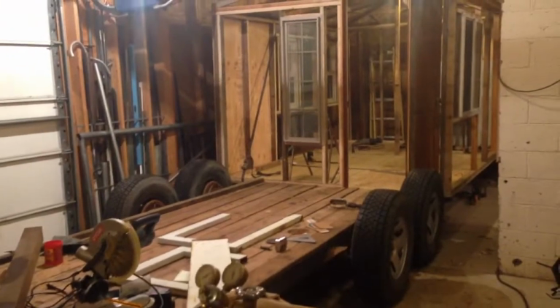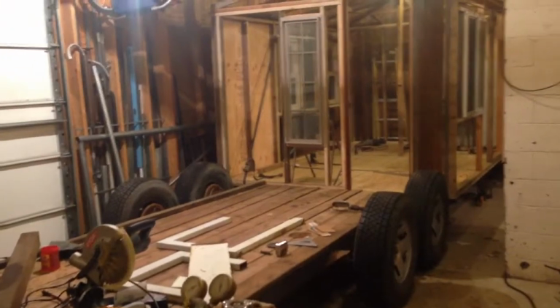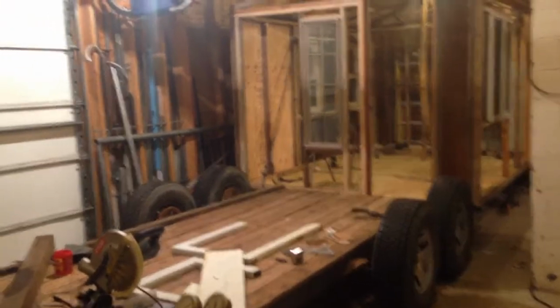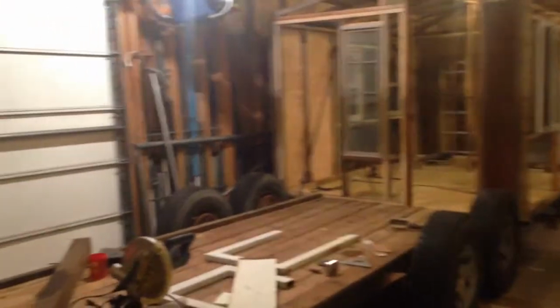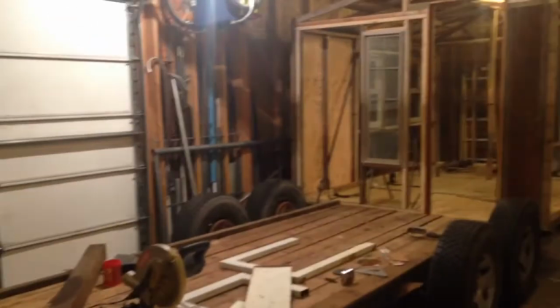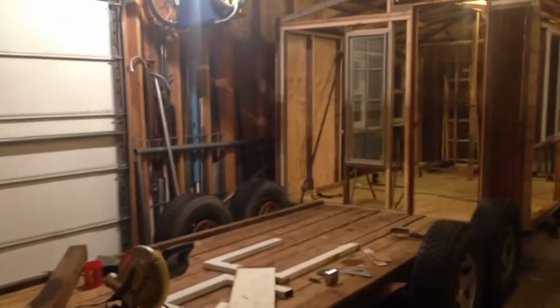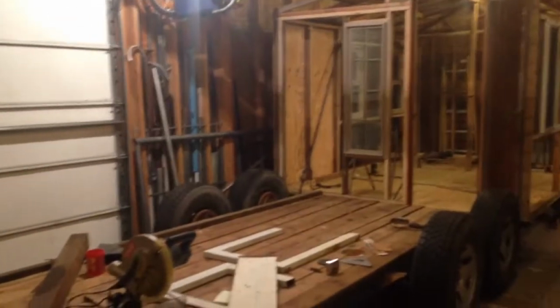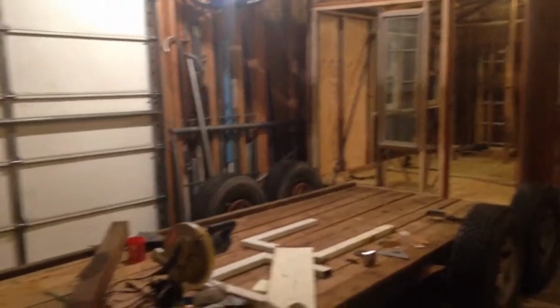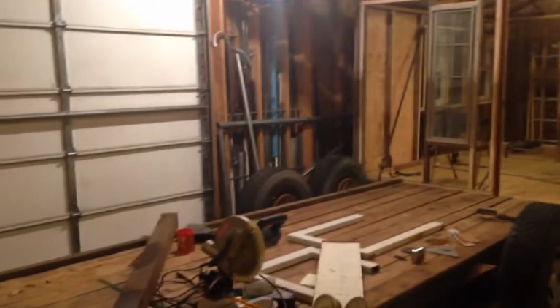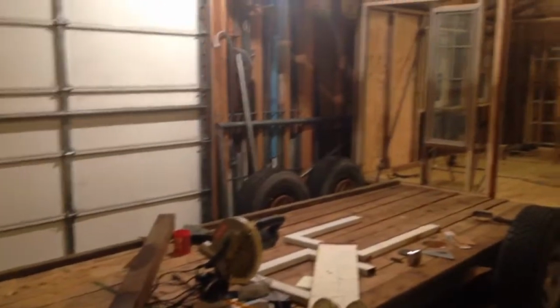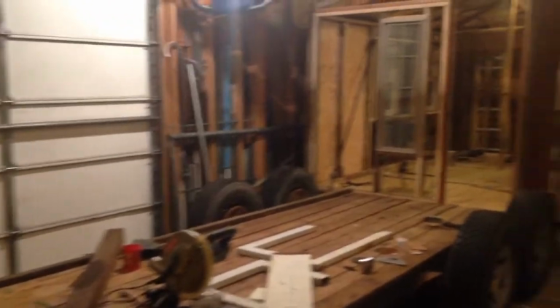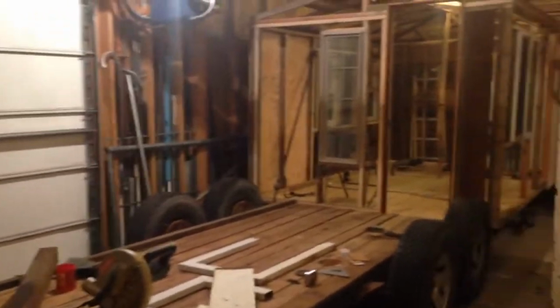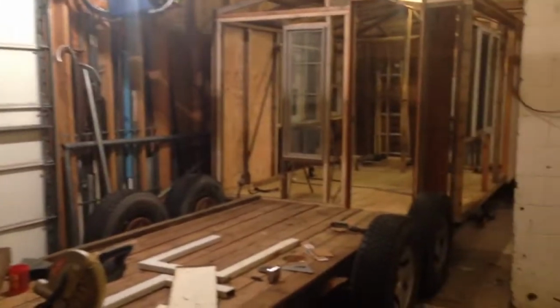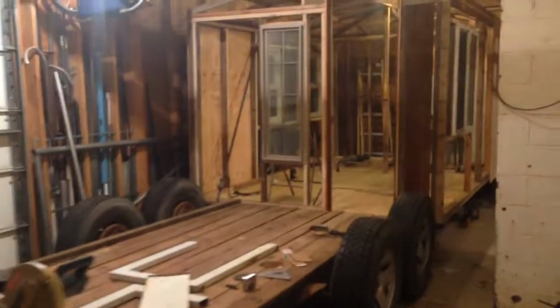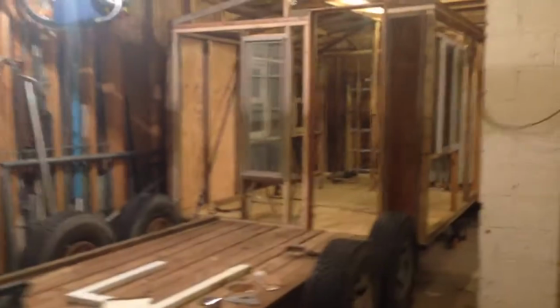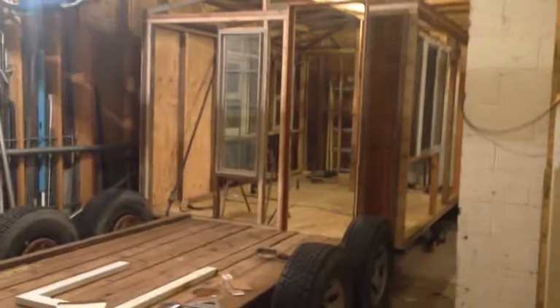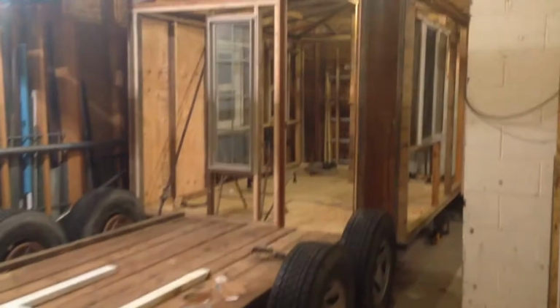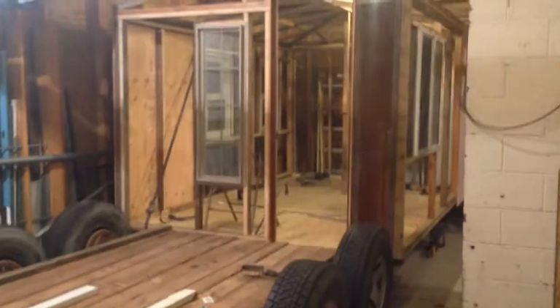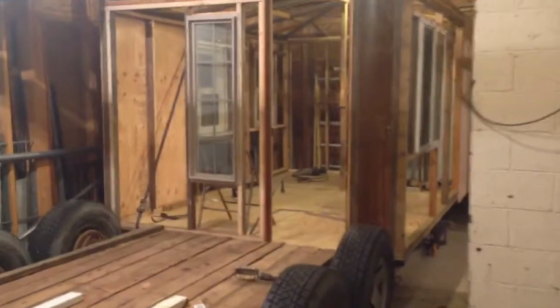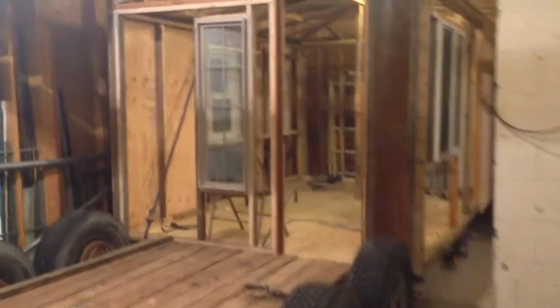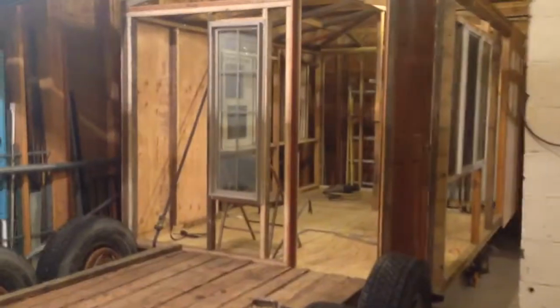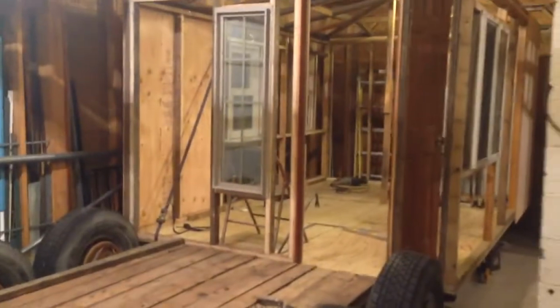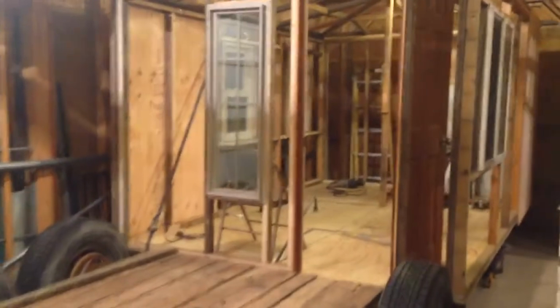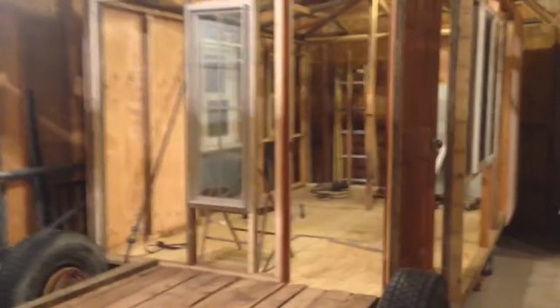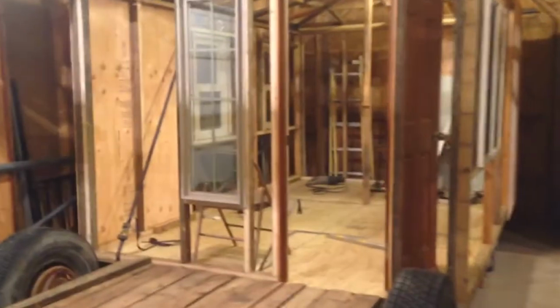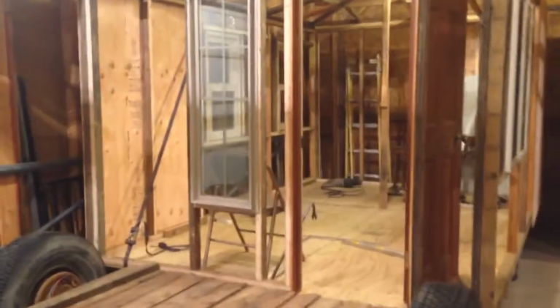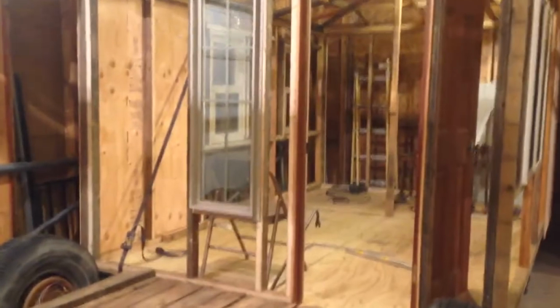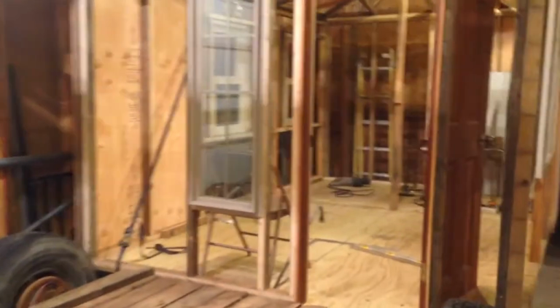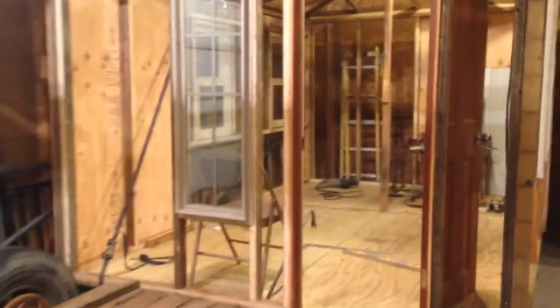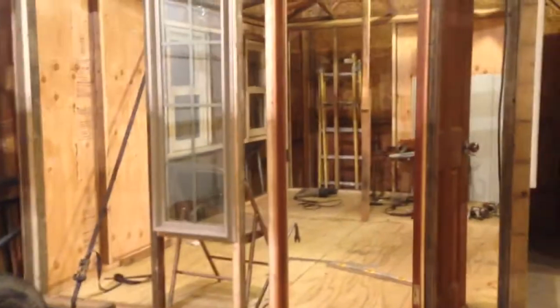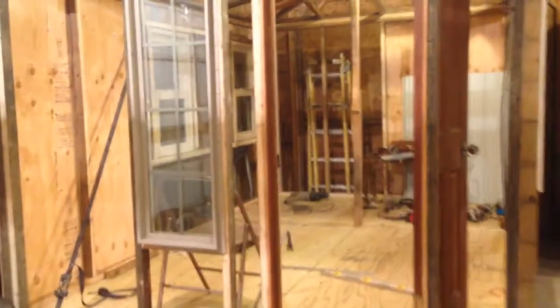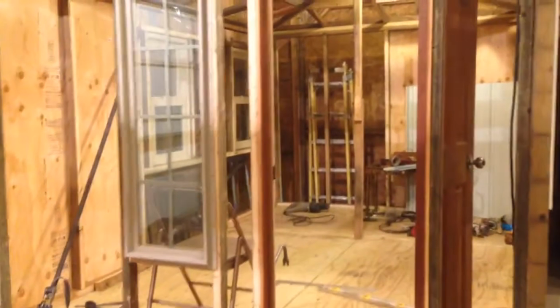I wanted to go ahead and take a video of what exactly I'm building right now. I call it the Lodge; Drant calls it the Camper Lodge Cabin.